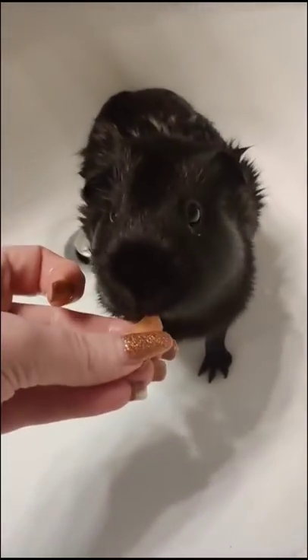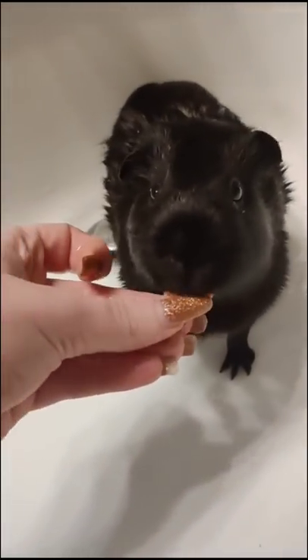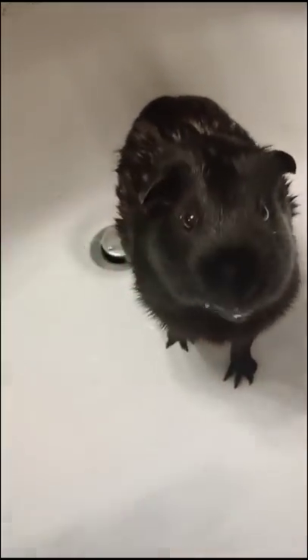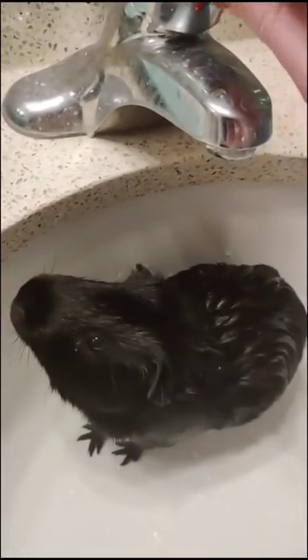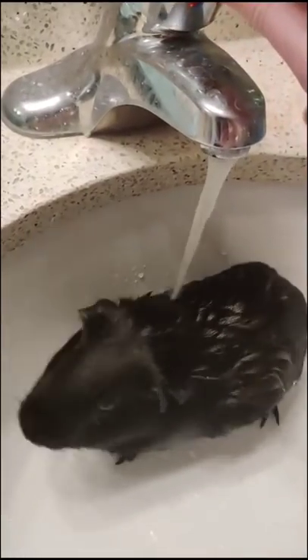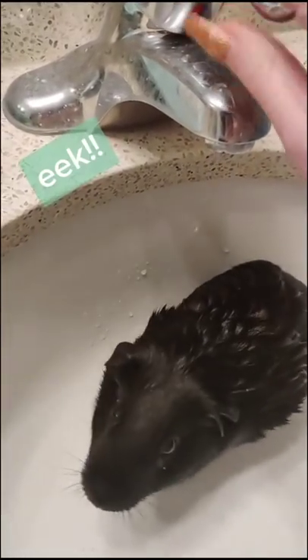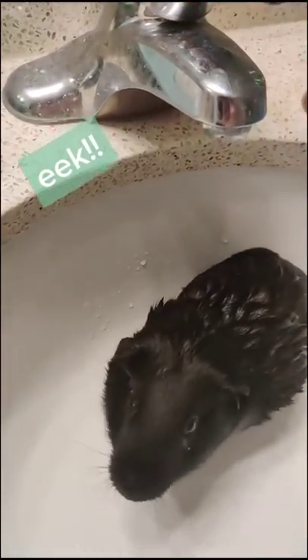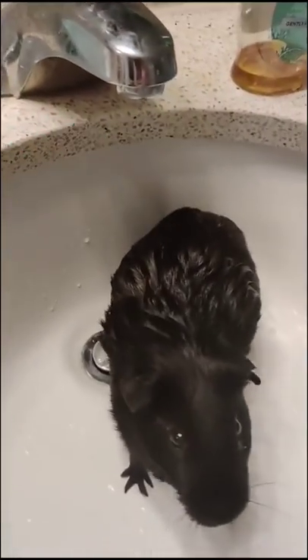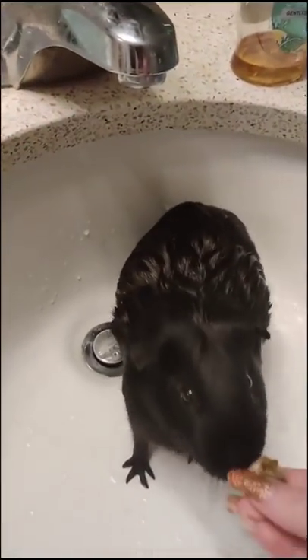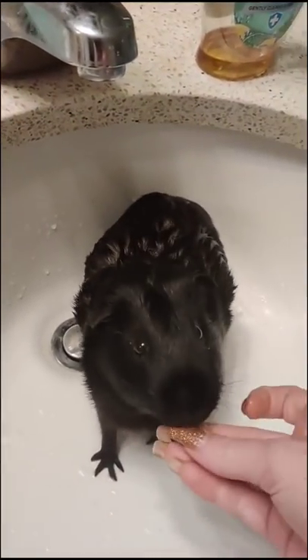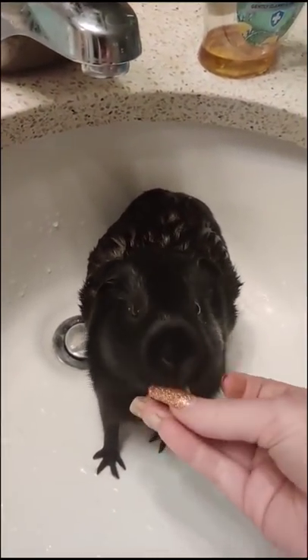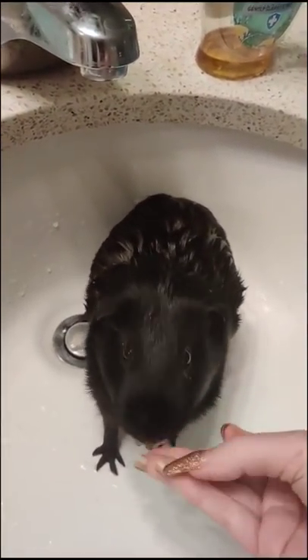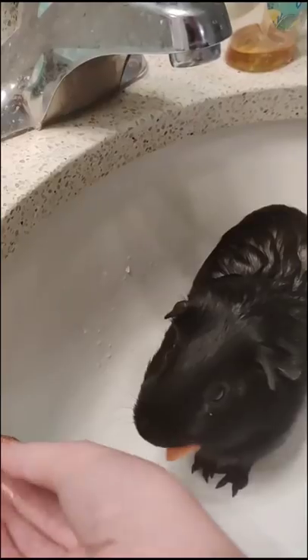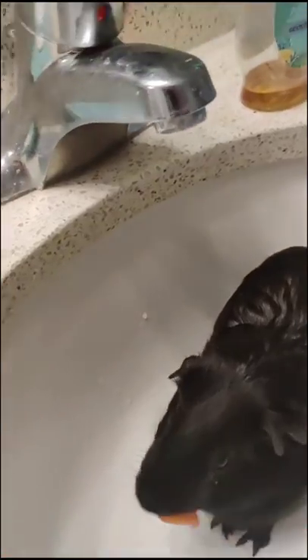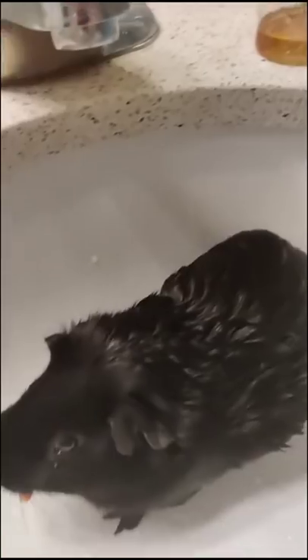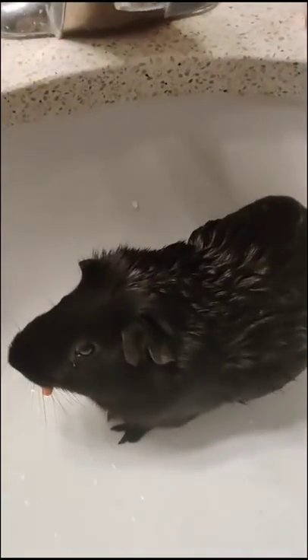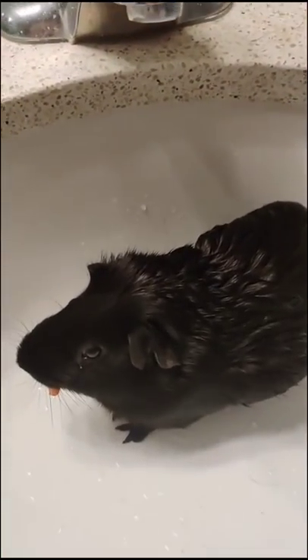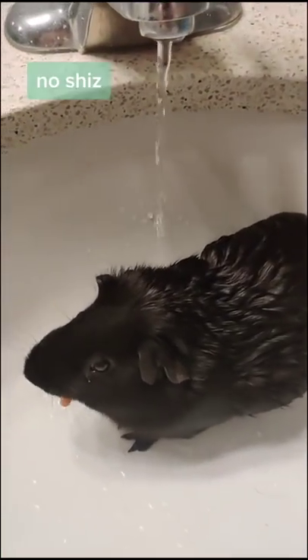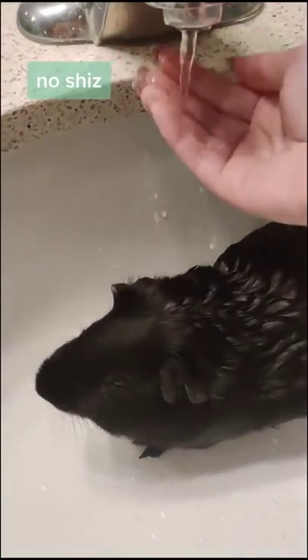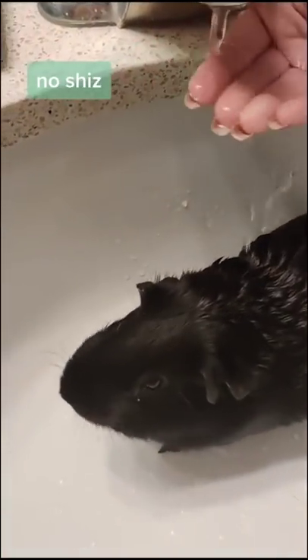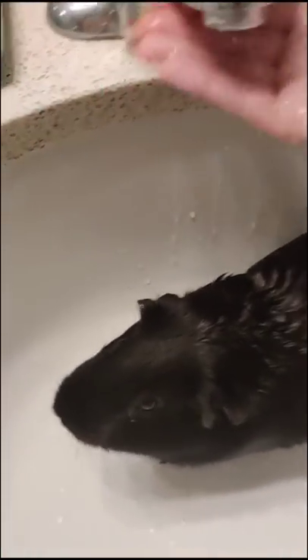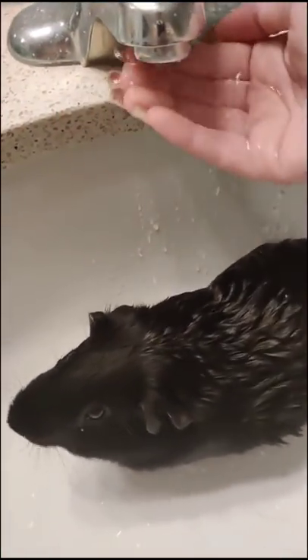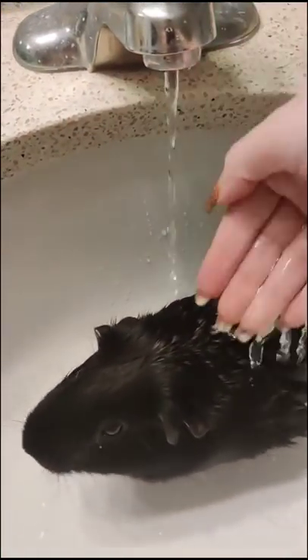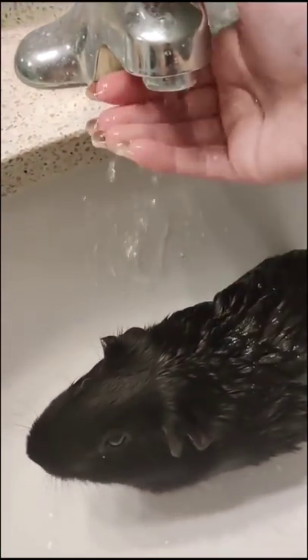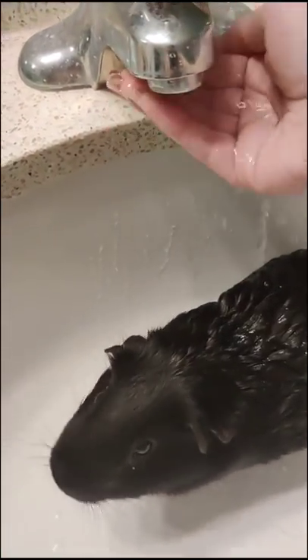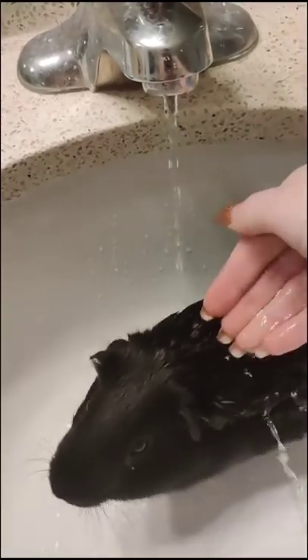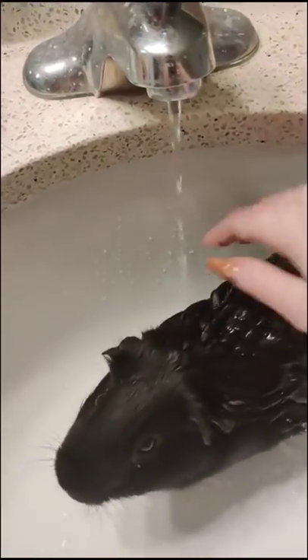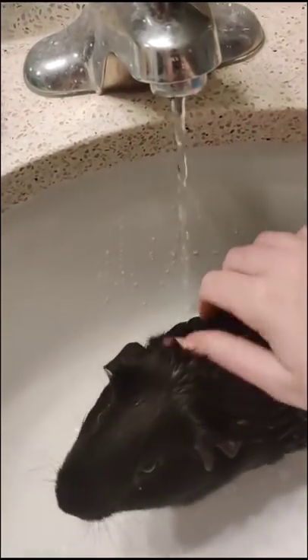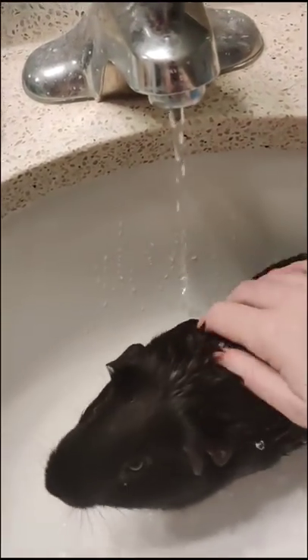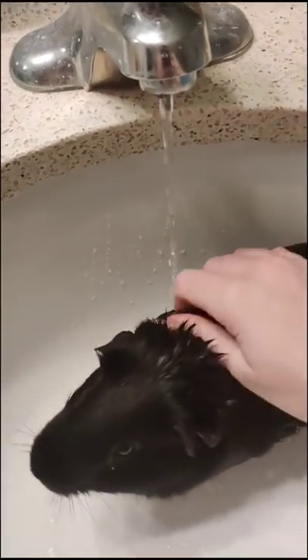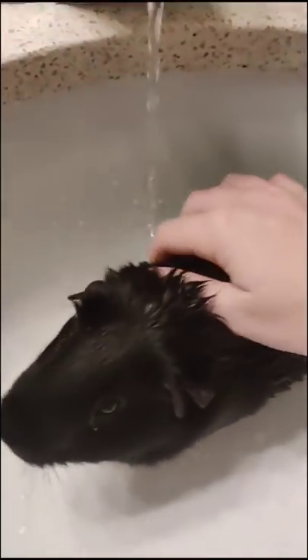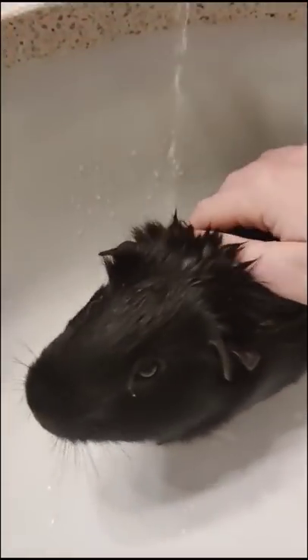Now we move on to the scariest part, which is the water pouring on him directly from the faucet. You can see he jumps a little the first time, he's a bit scared. No shit! Finish off adding all the things together with a nice mini pretend bath. This is so much better than his first bath was.